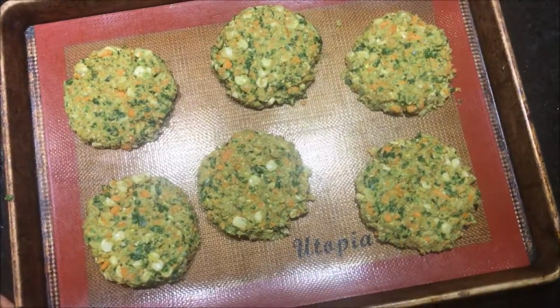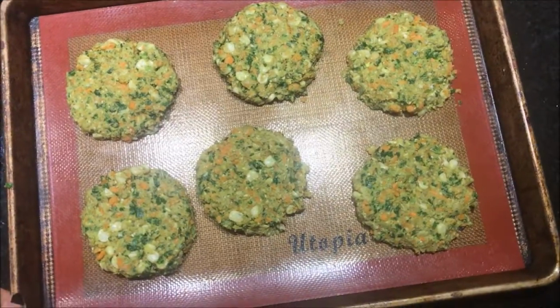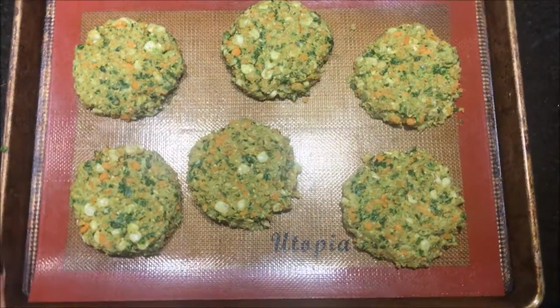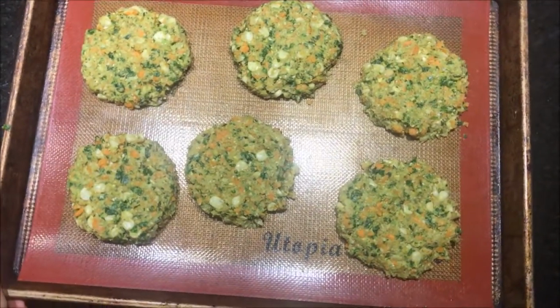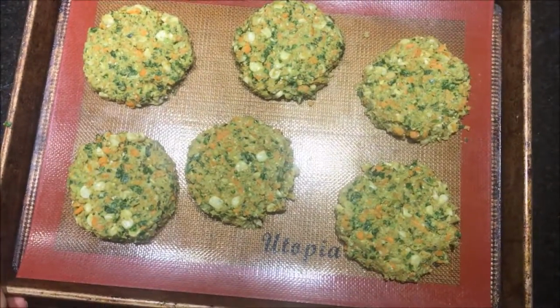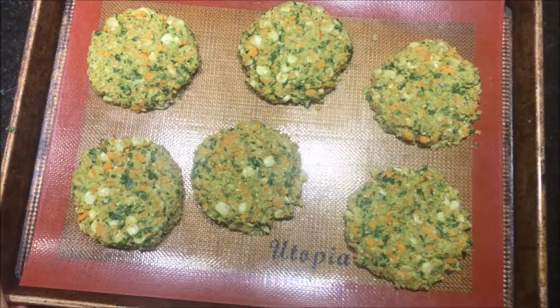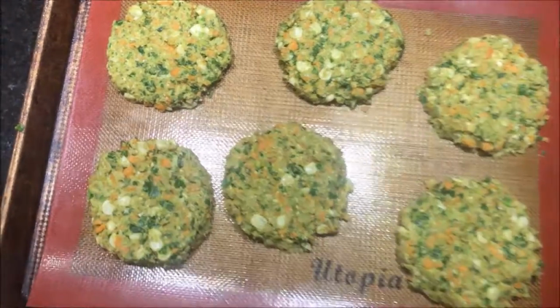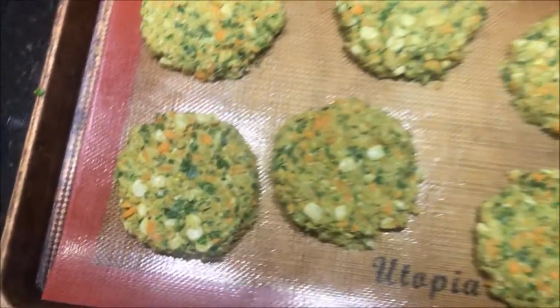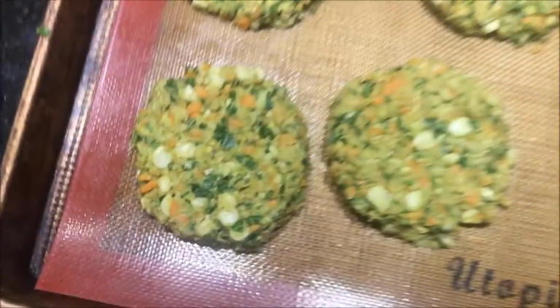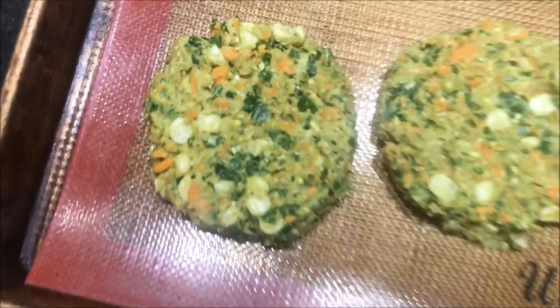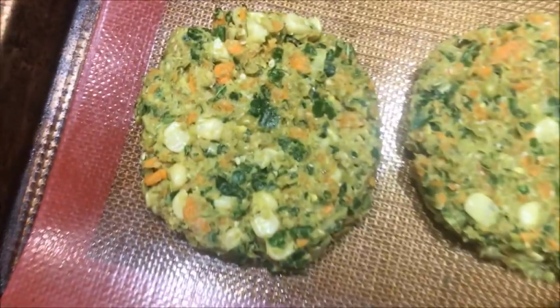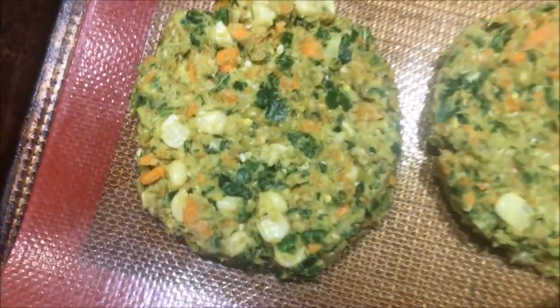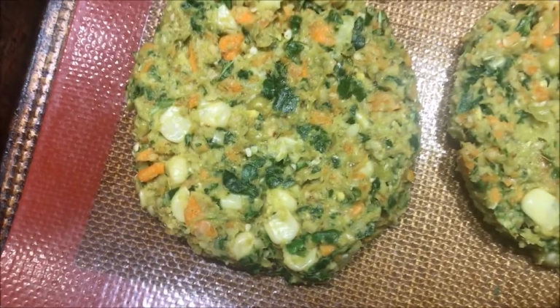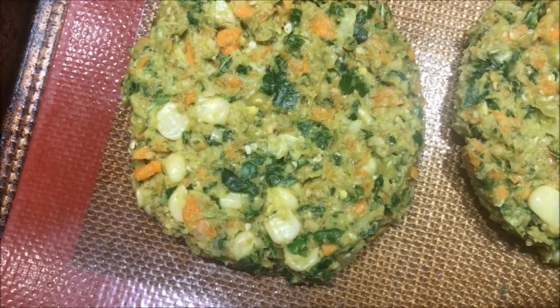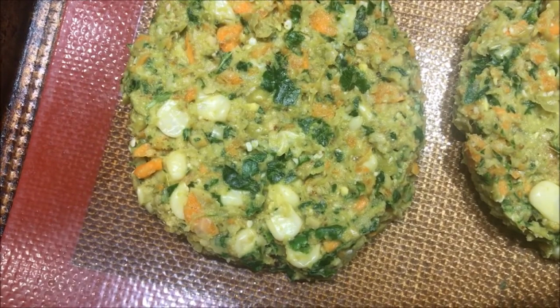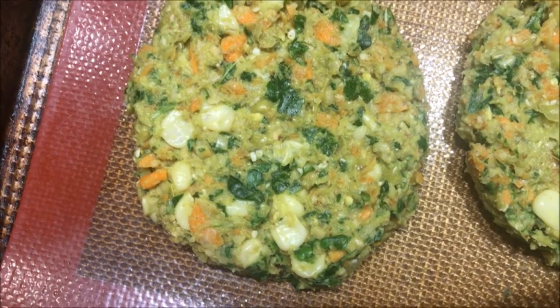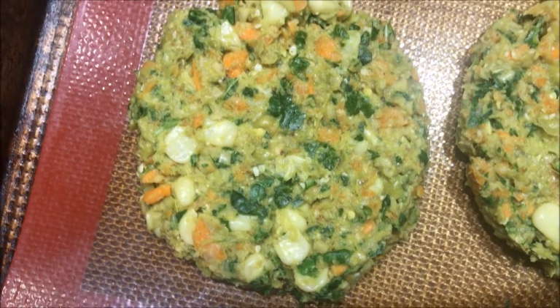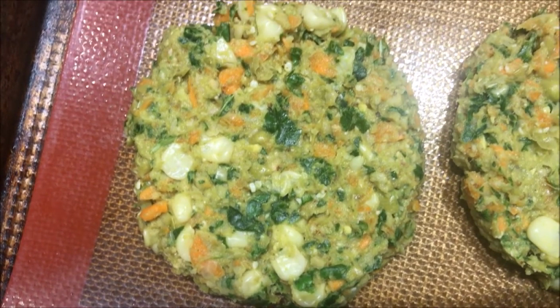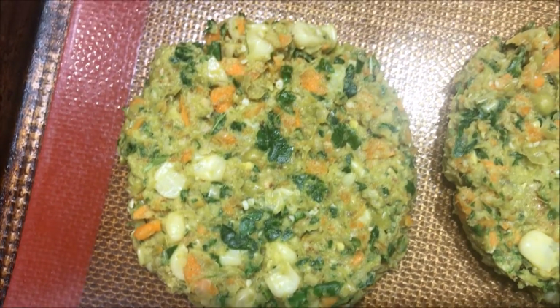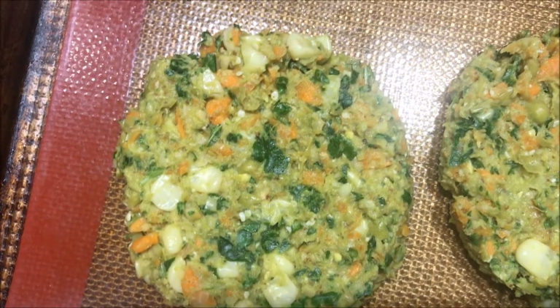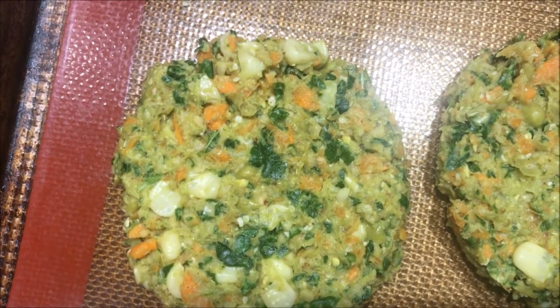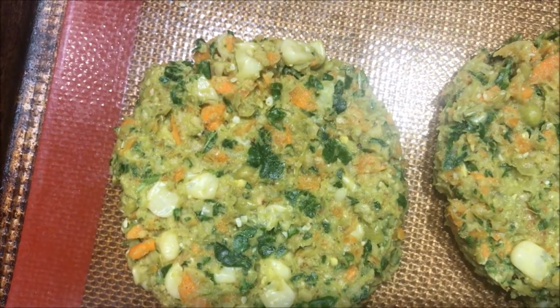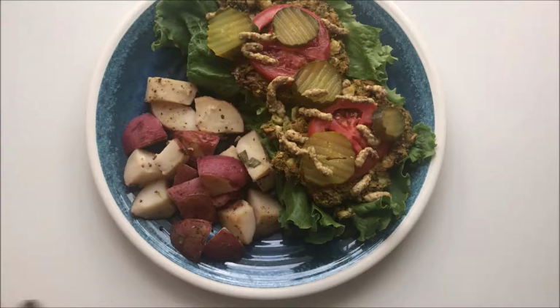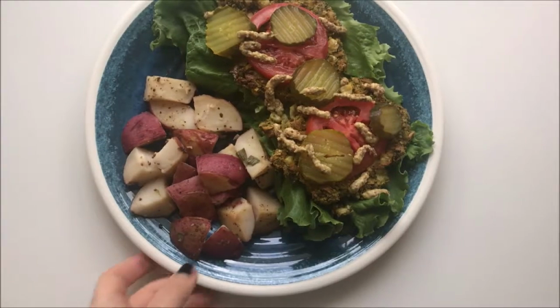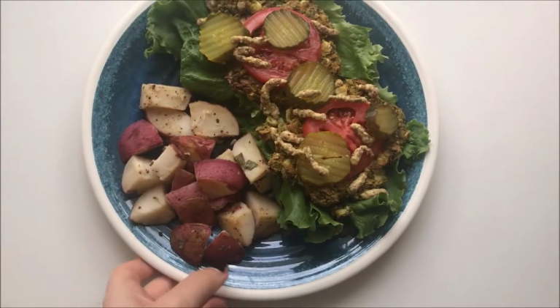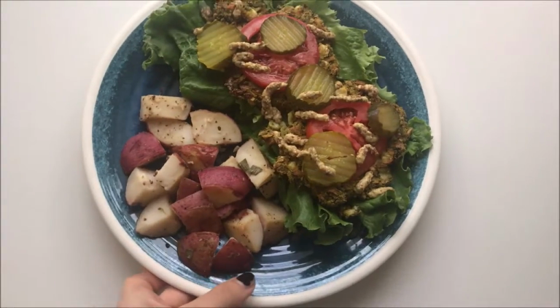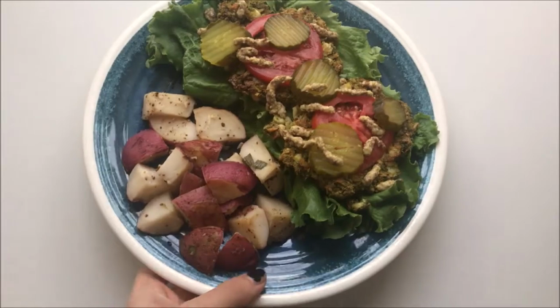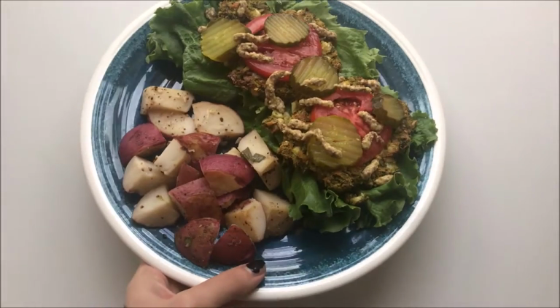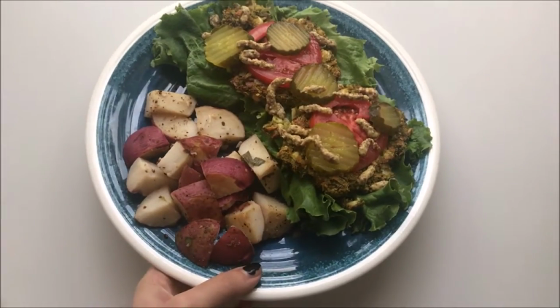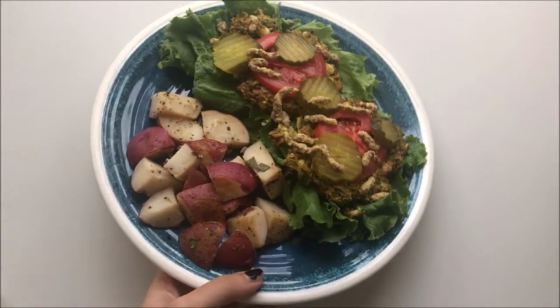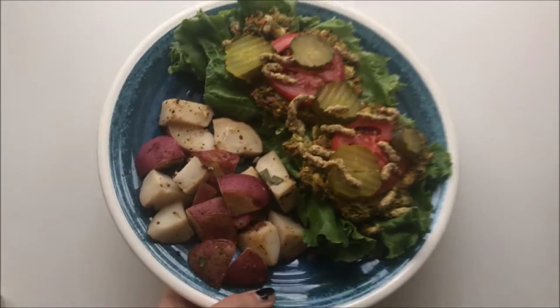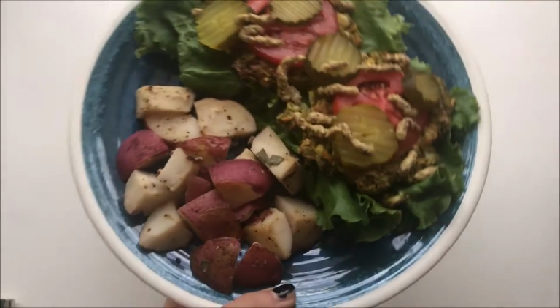I'm just putting them in a 400 degree oven for 40 minutes, flipping halfway. And they didn't fall apart too bad, but that's not something that I really care about.